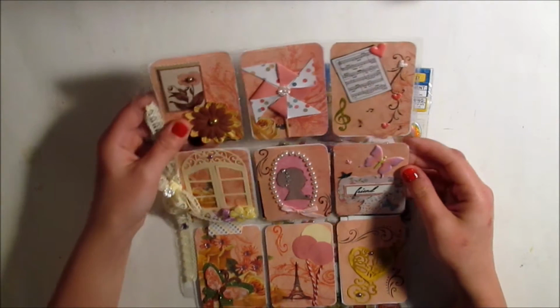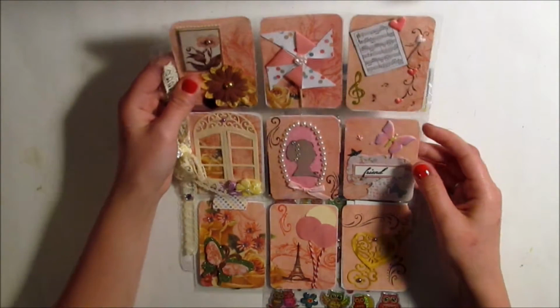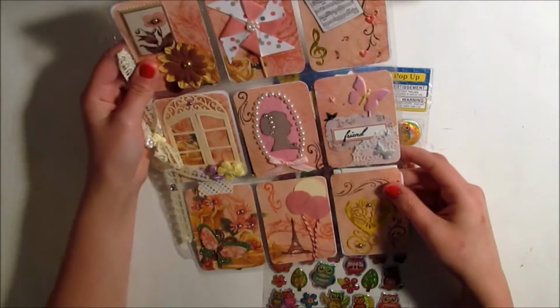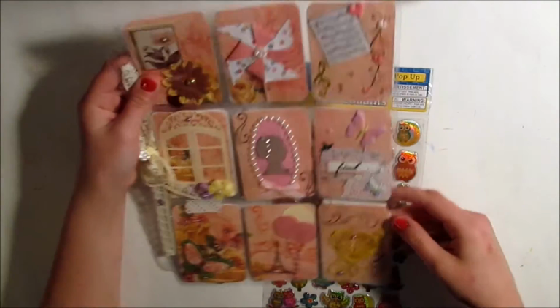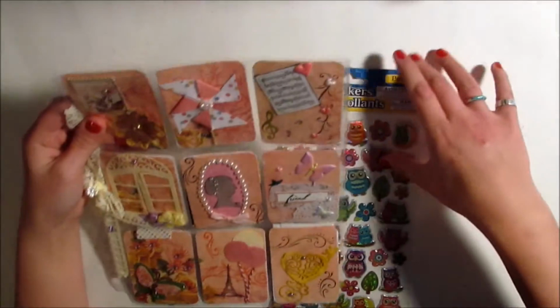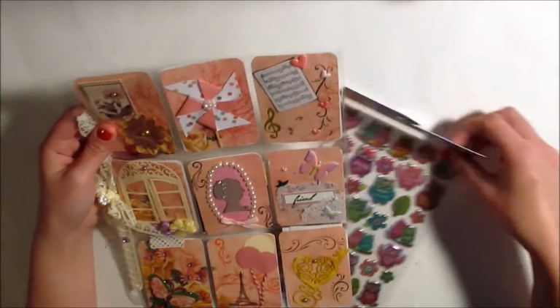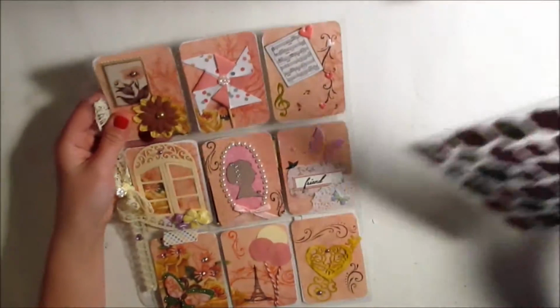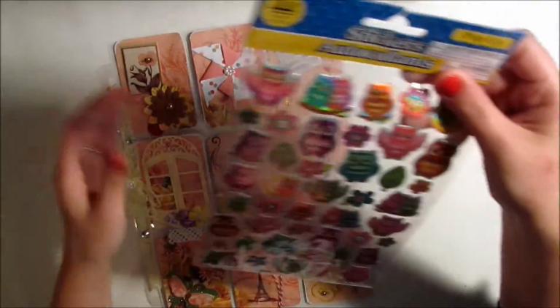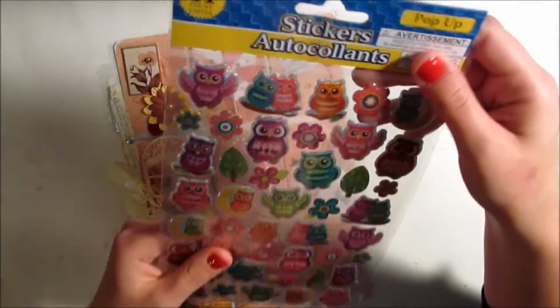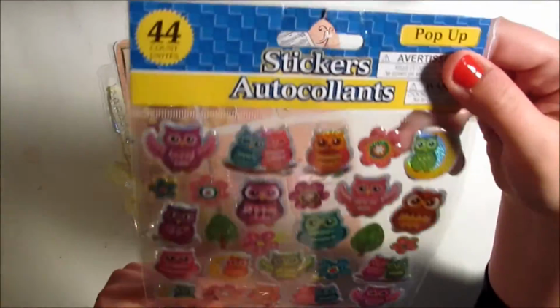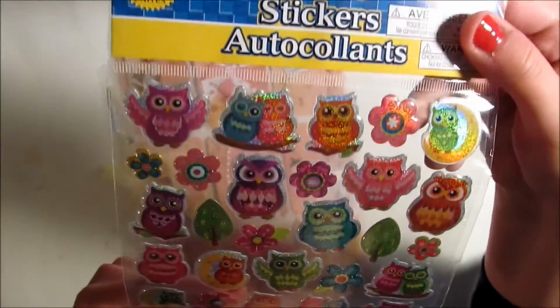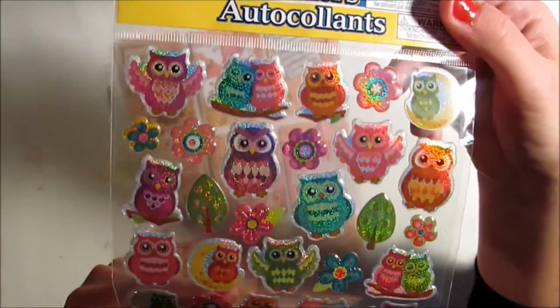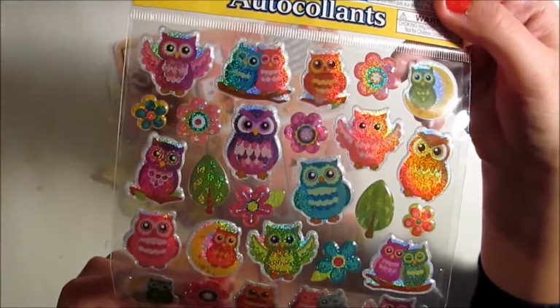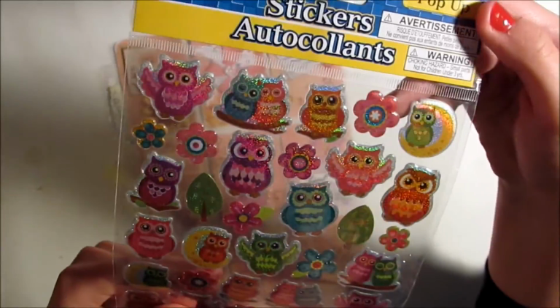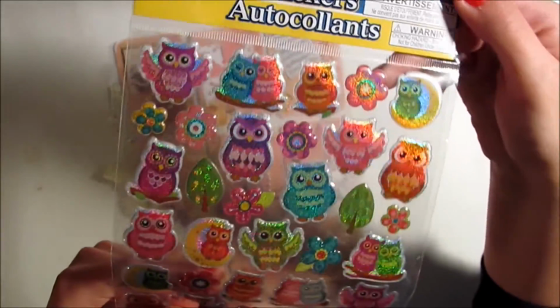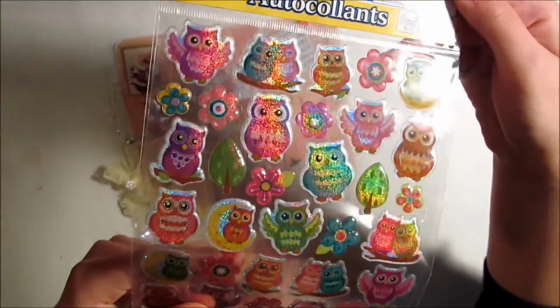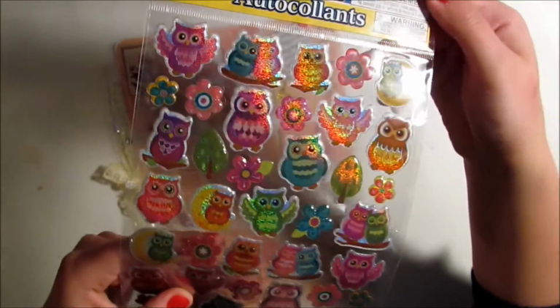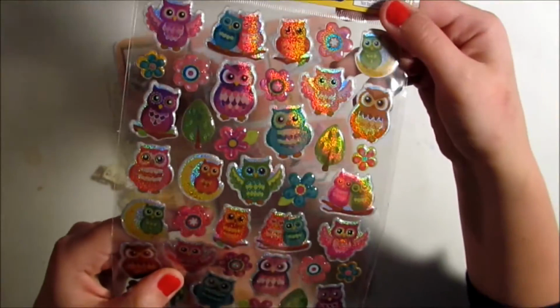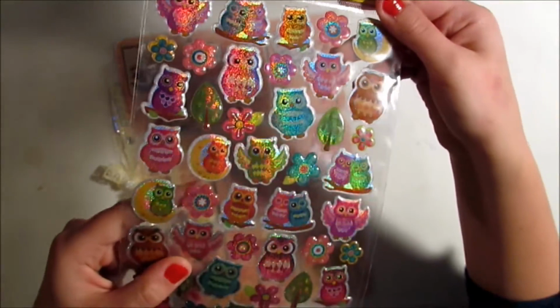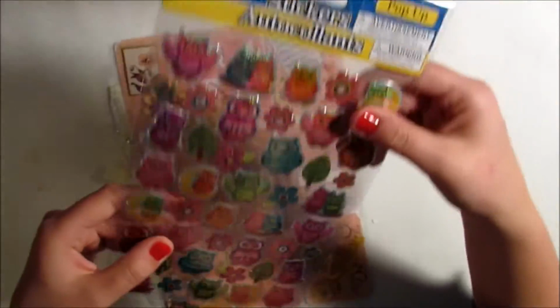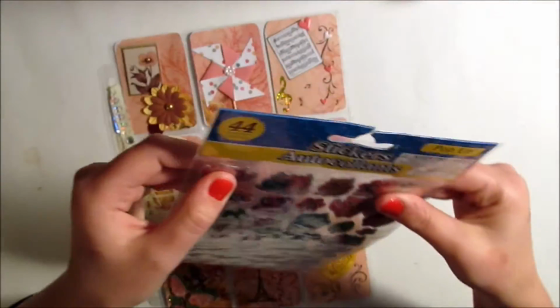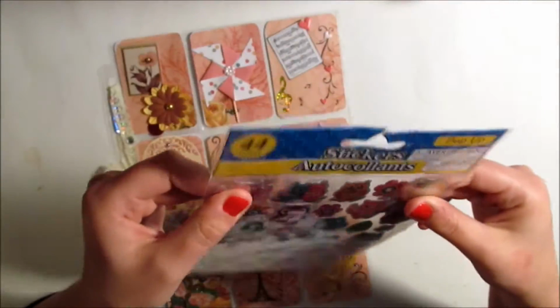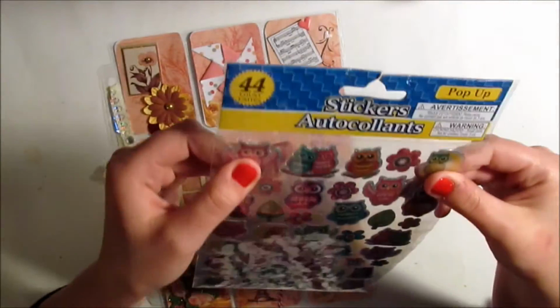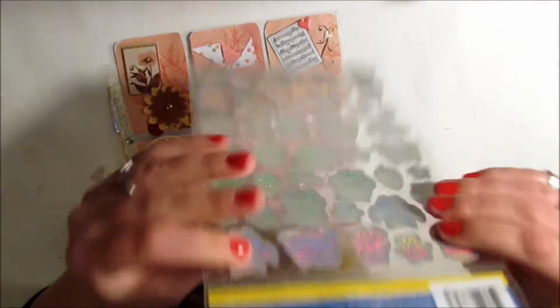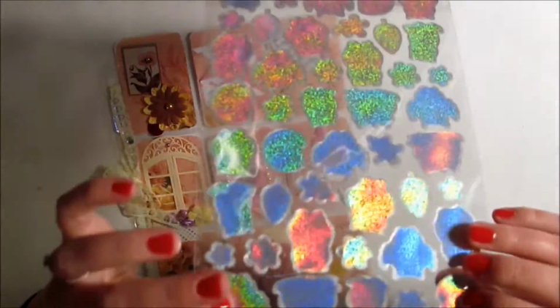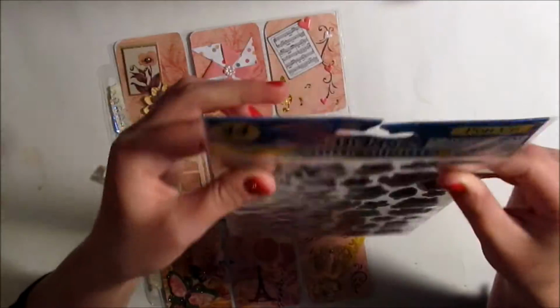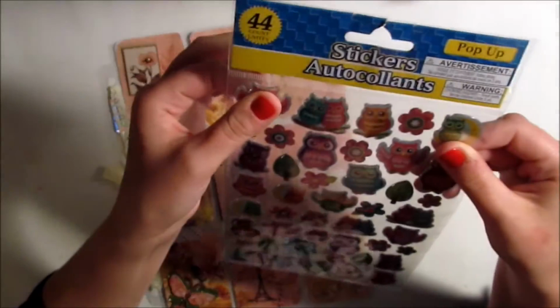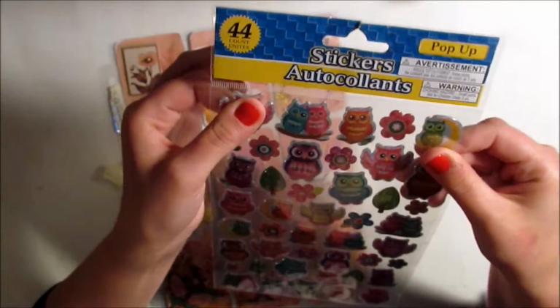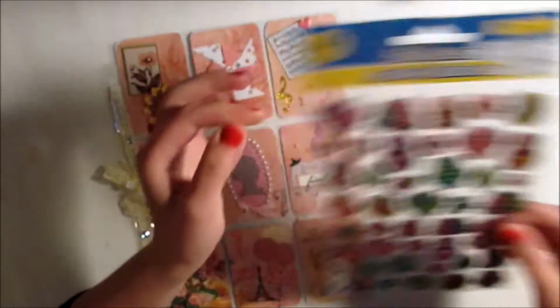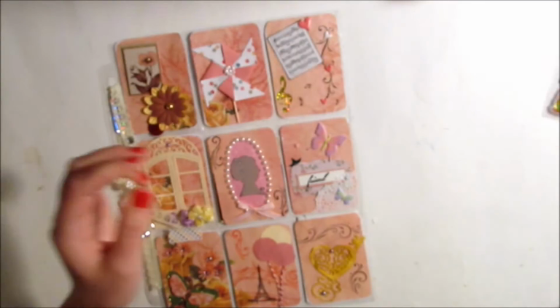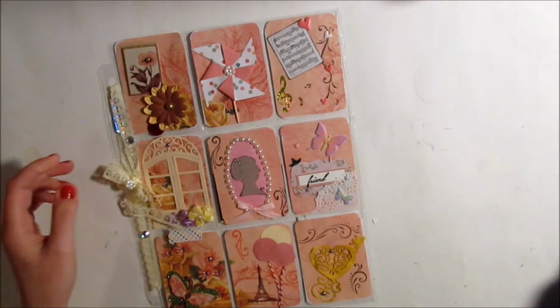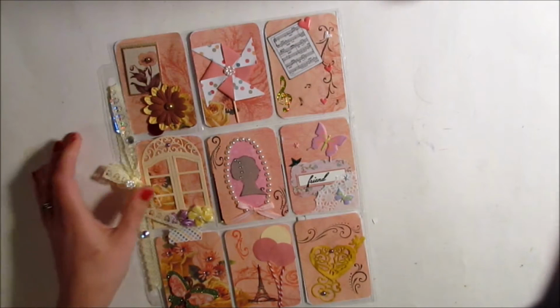She included these really cute shiny owl stickers with her package, so those are really fun. I think I could even use these in my planner — they're not two-dimensional — so those will be fun to use.